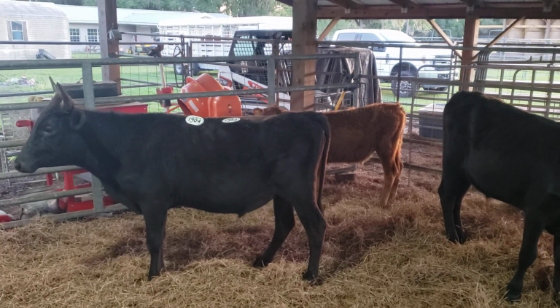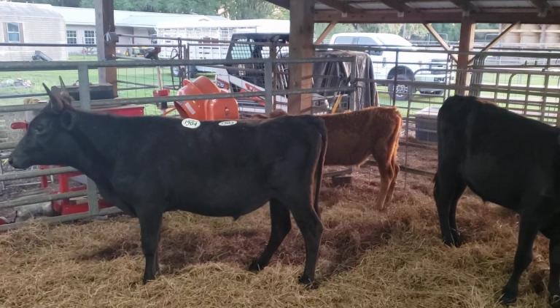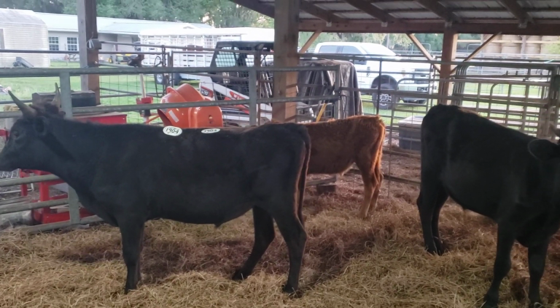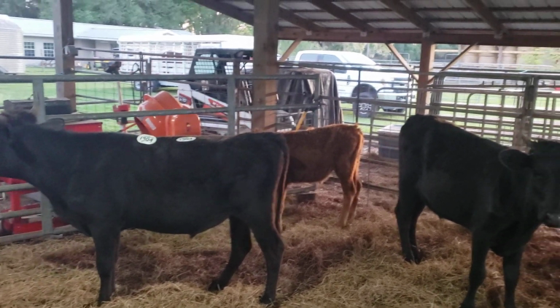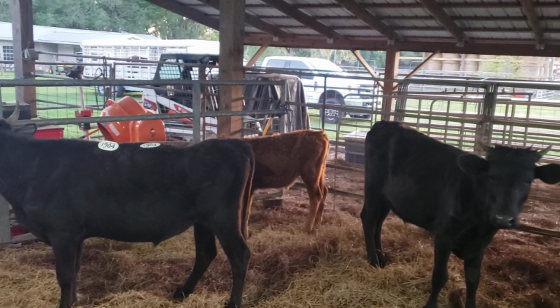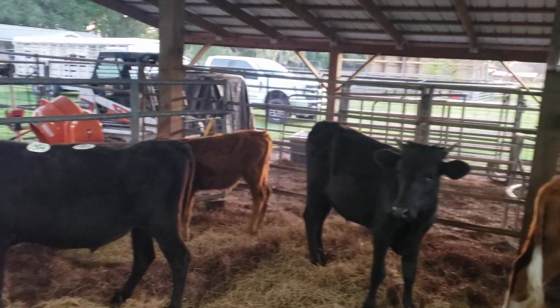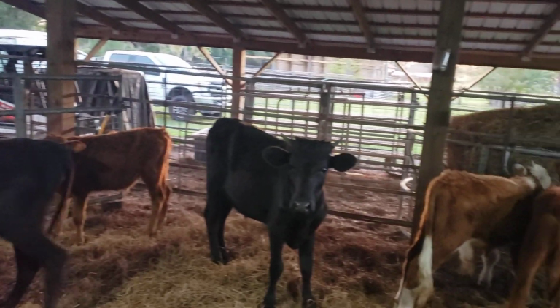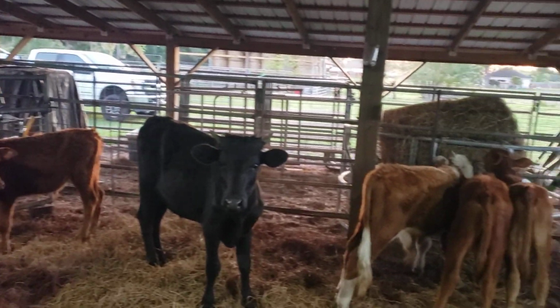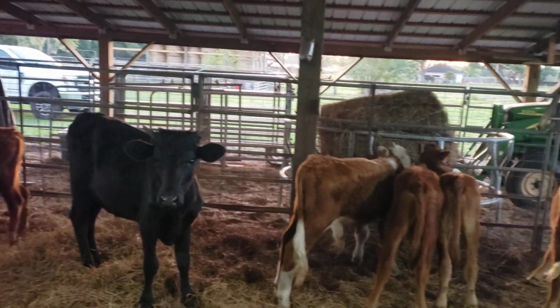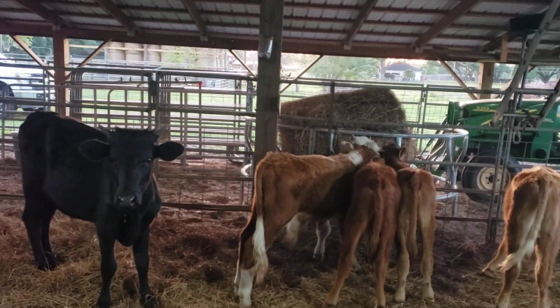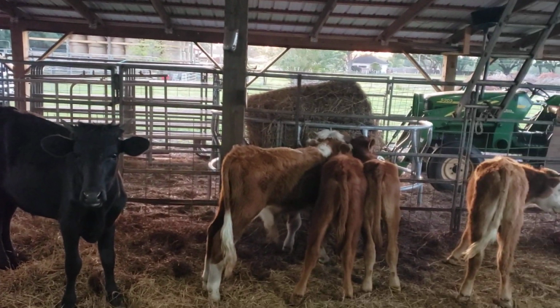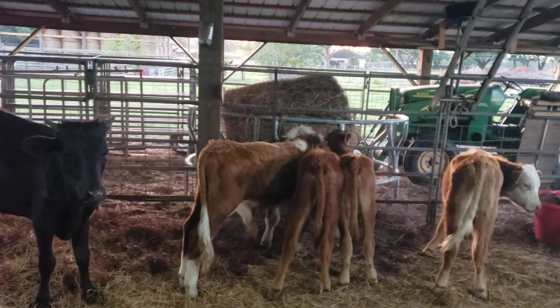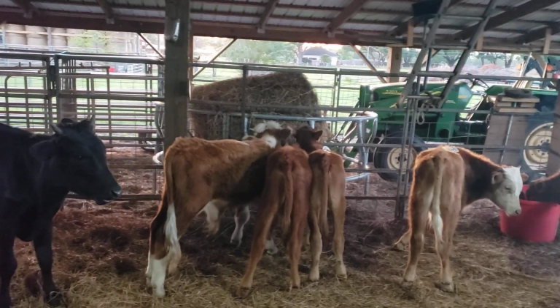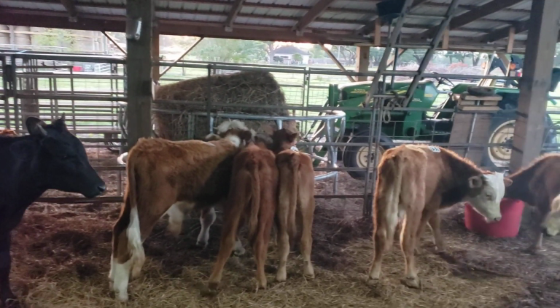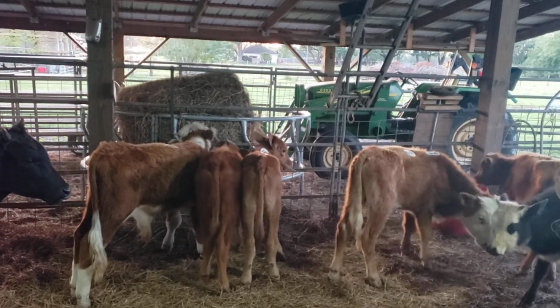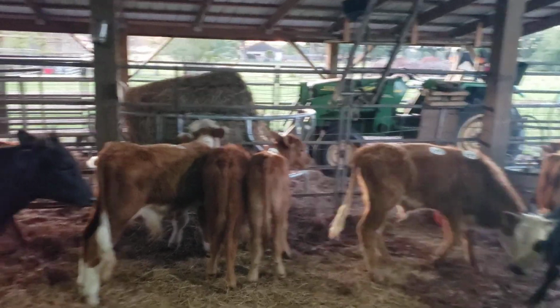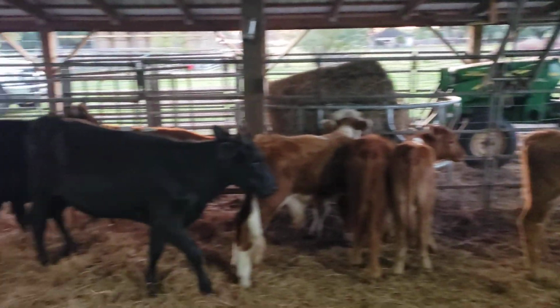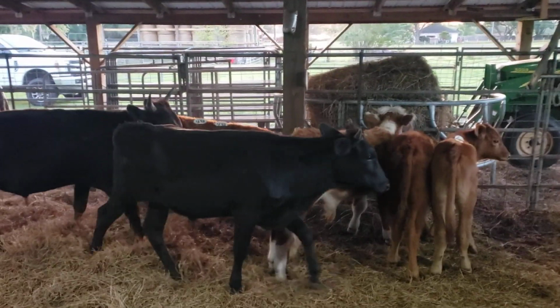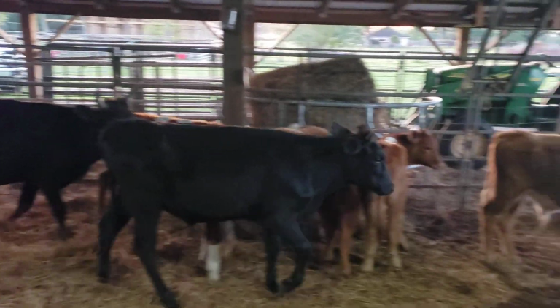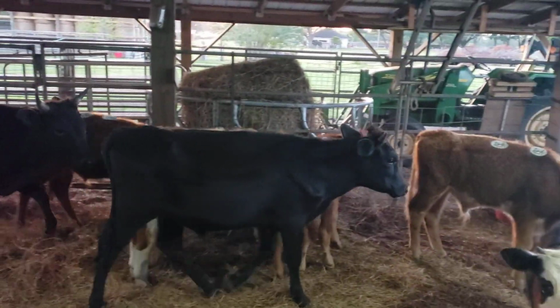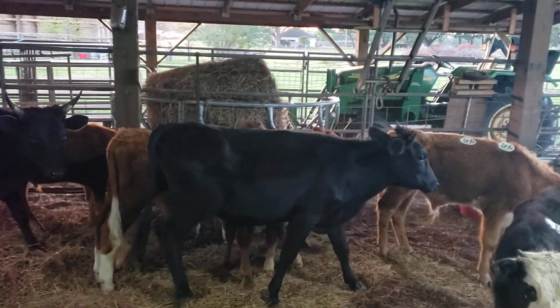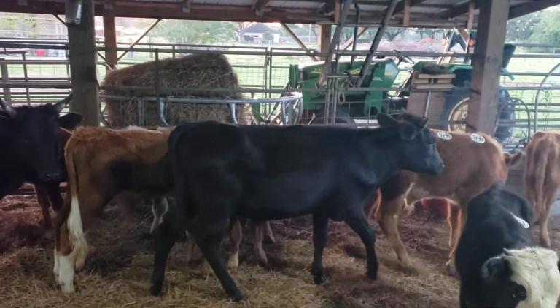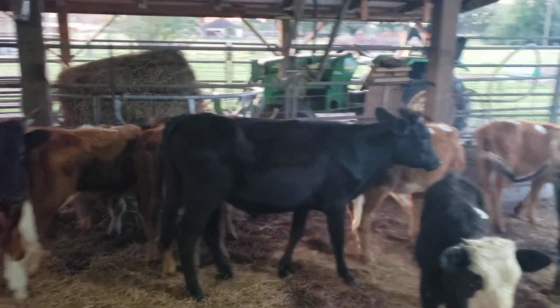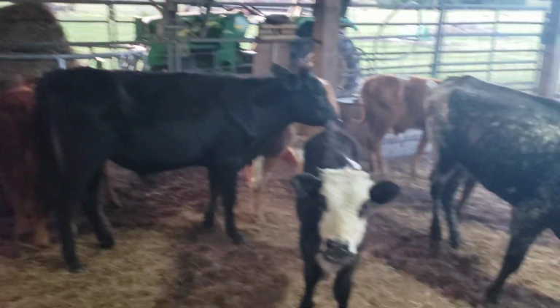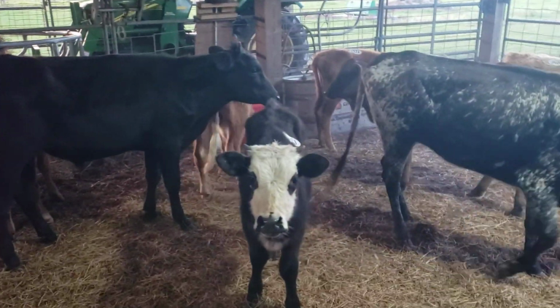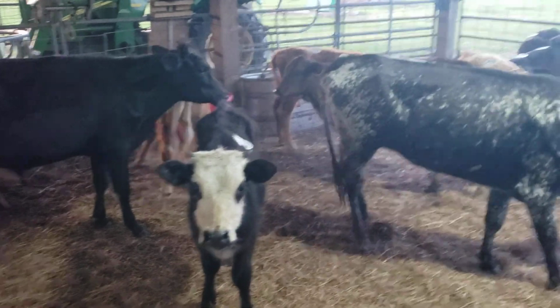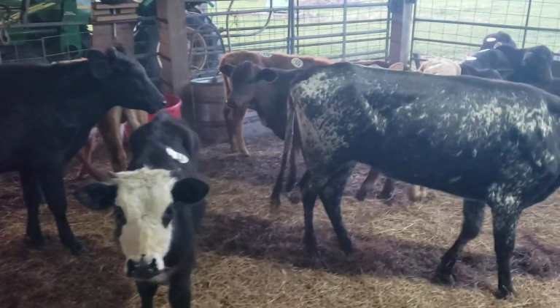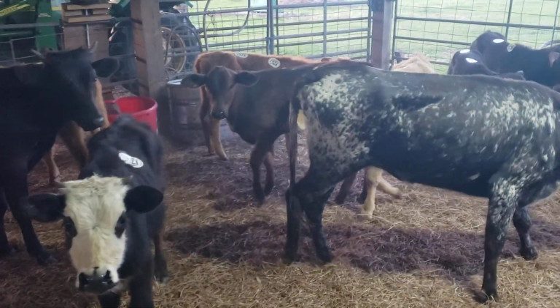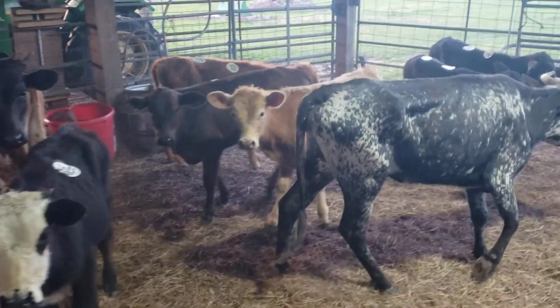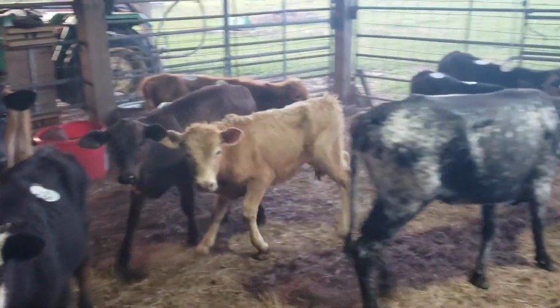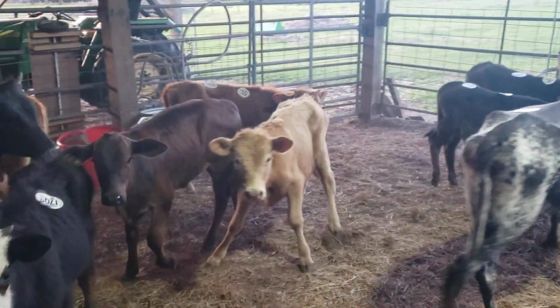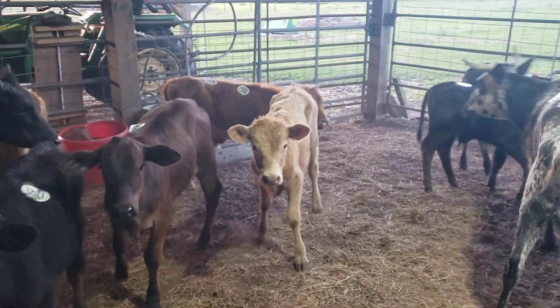Today is Tuesday, March 19th. We just put another load of calves in the barn here. Got some black calves, some red calves, Hereford Cross, Charolais.